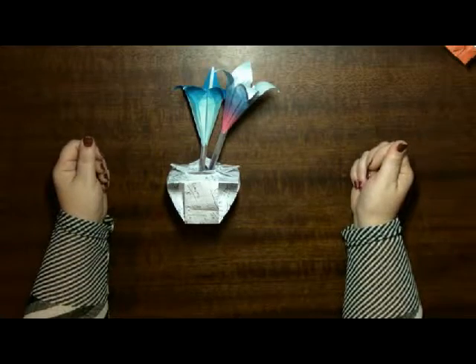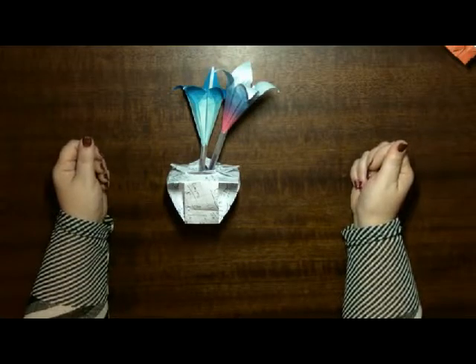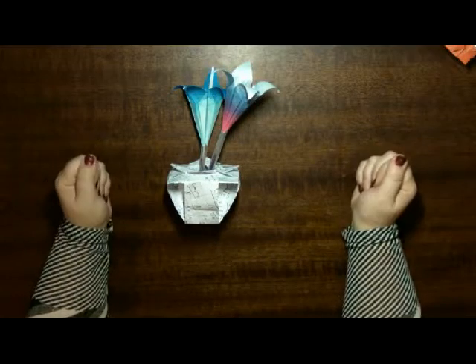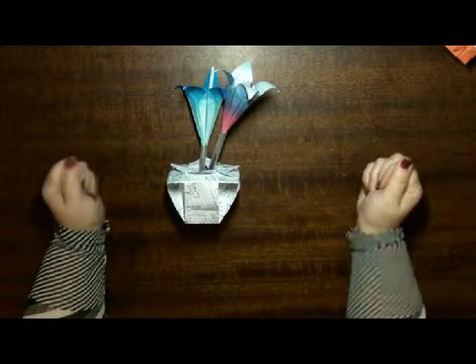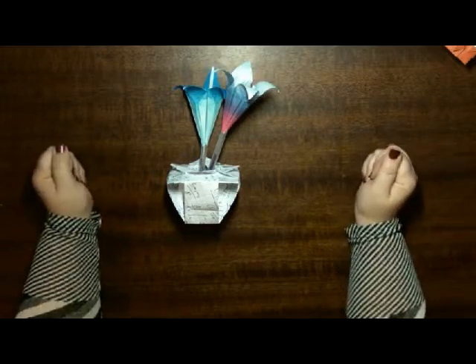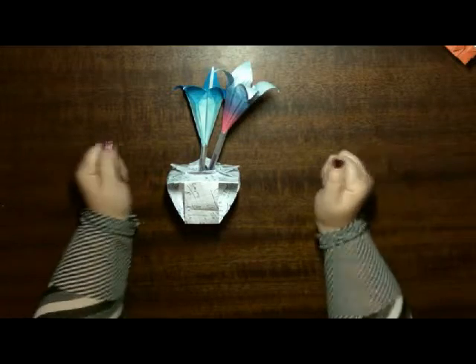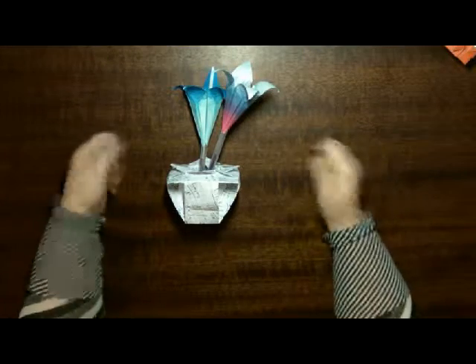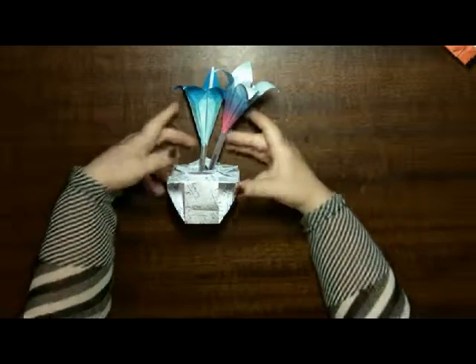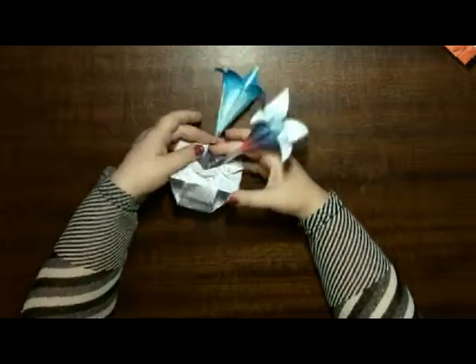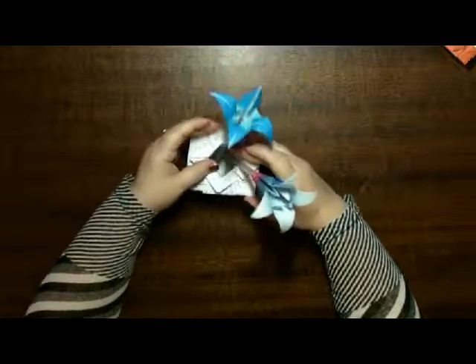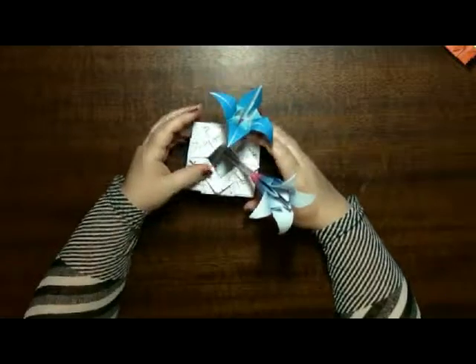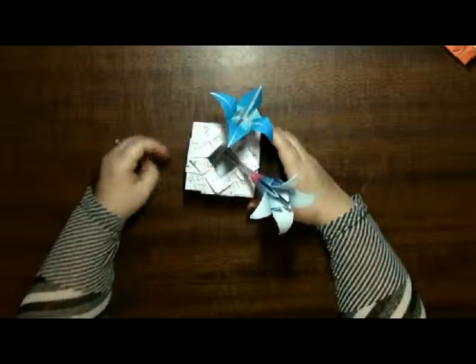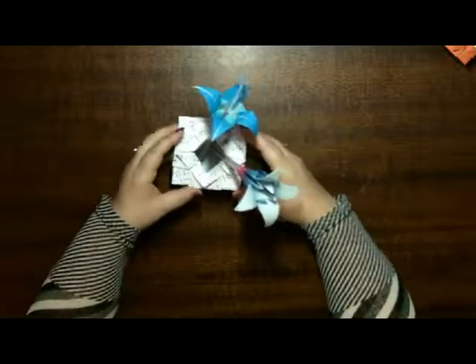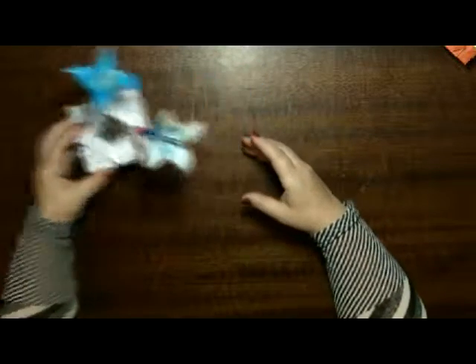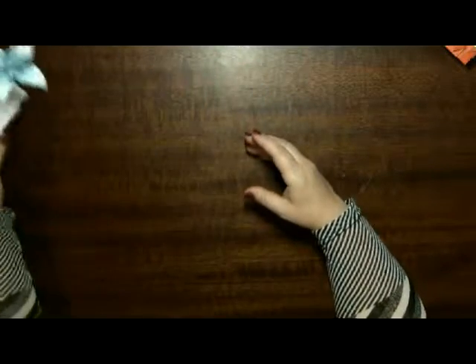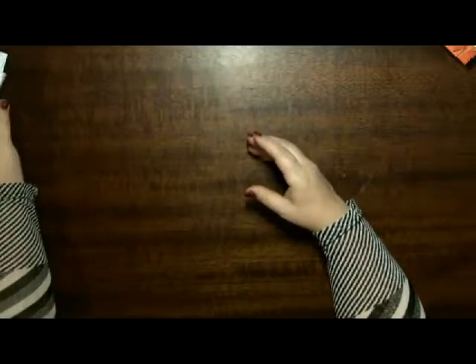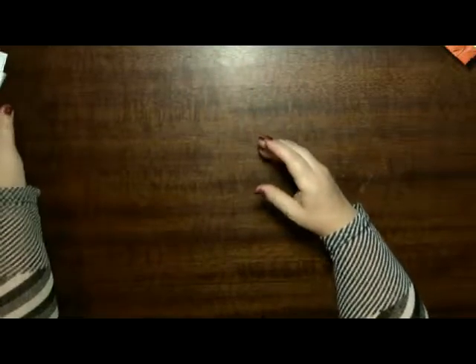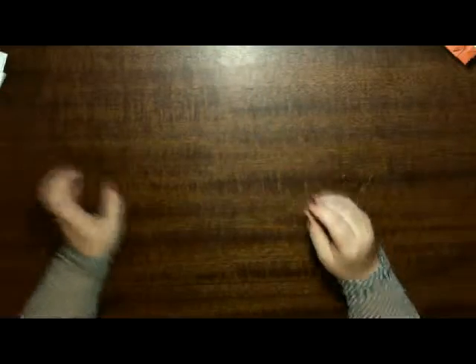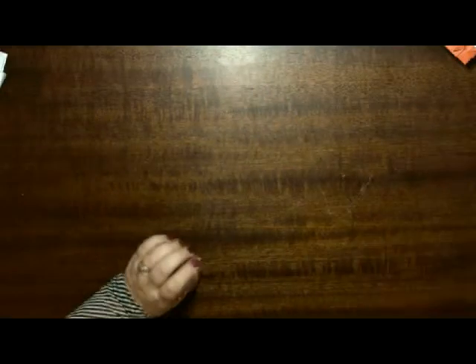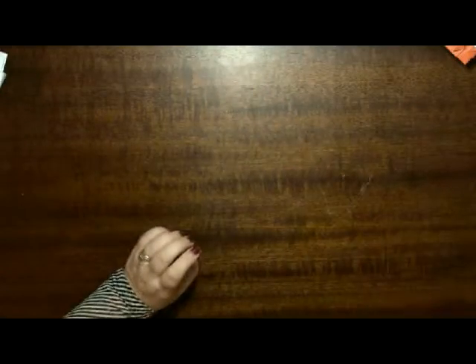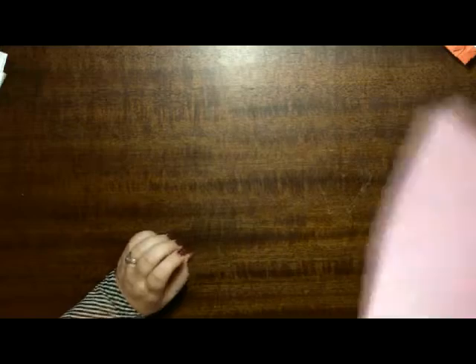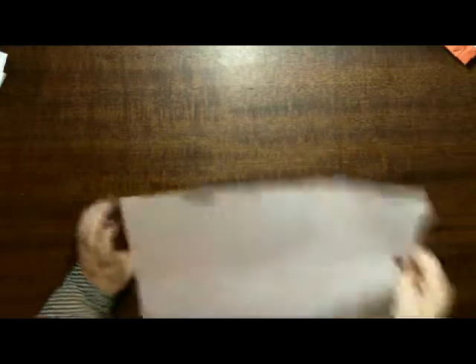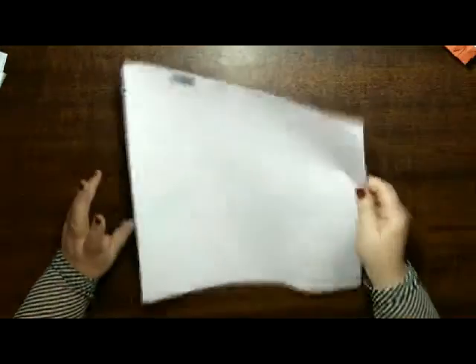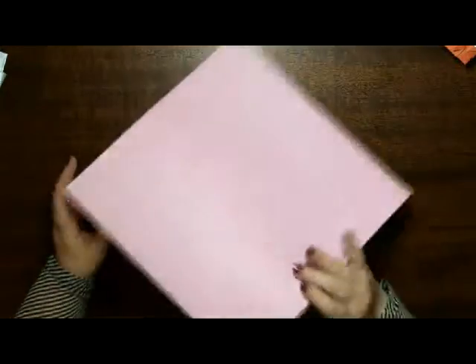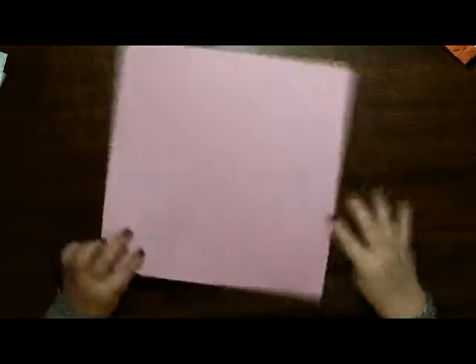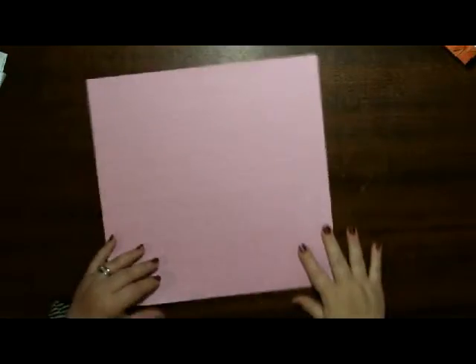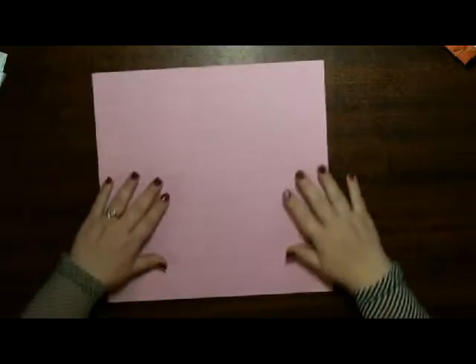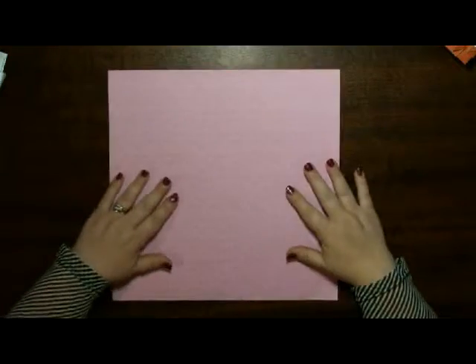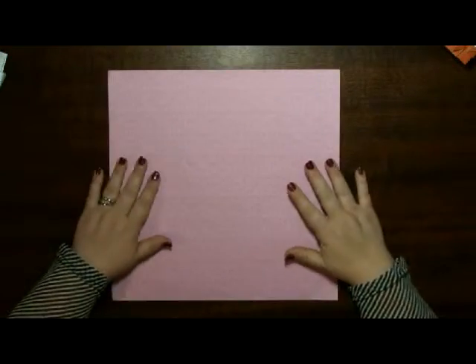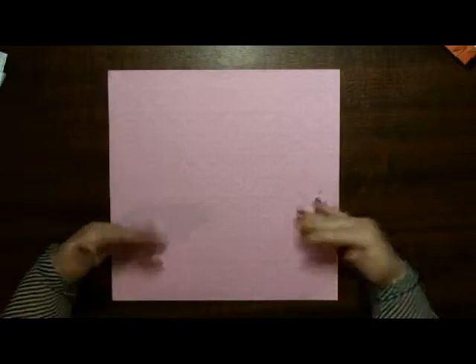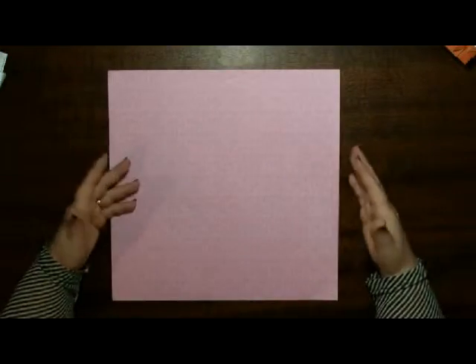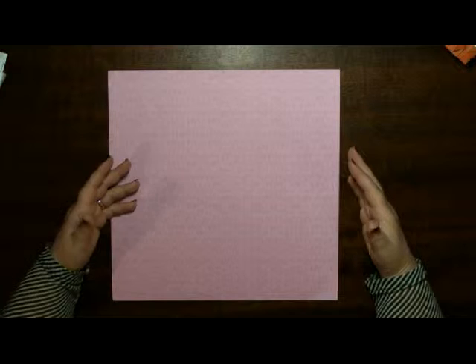Well done. Good luck — try another one. What I'm going to do is put this aside and I will do it again with a bigger piece of paper and go through the steps again.